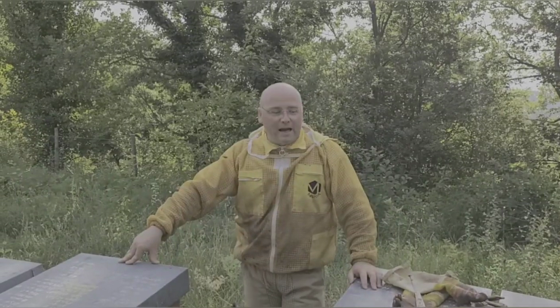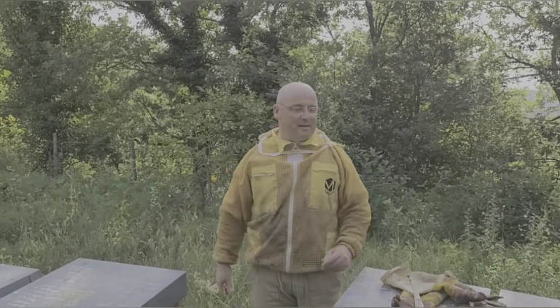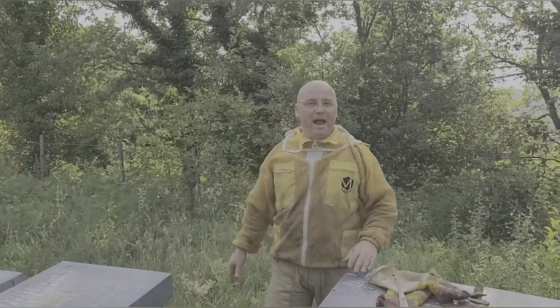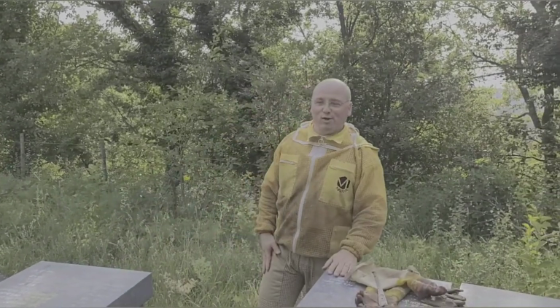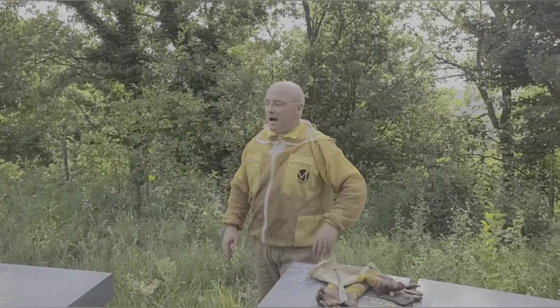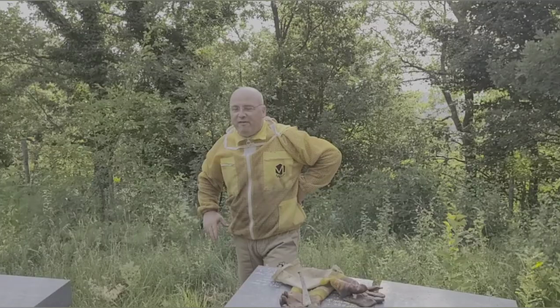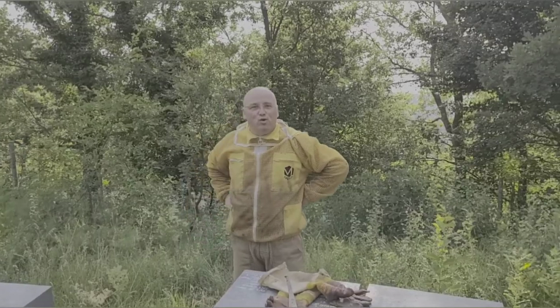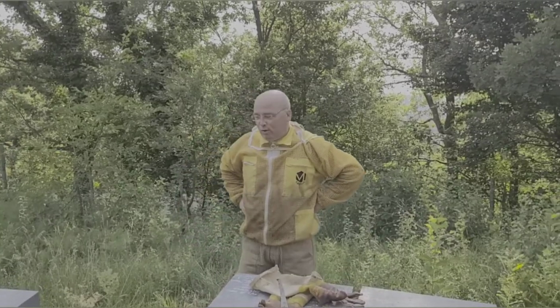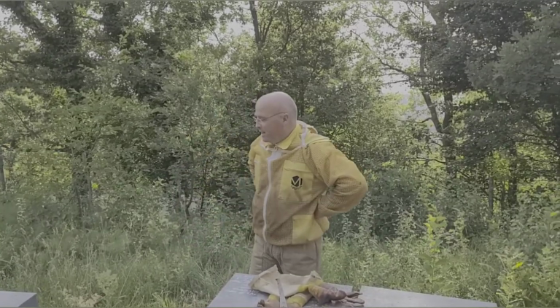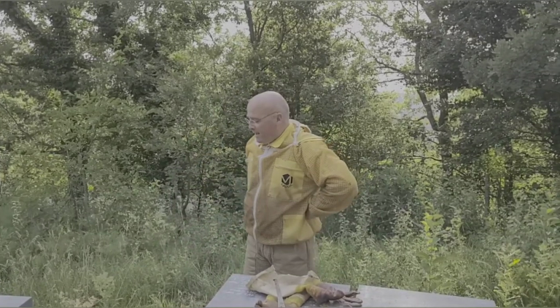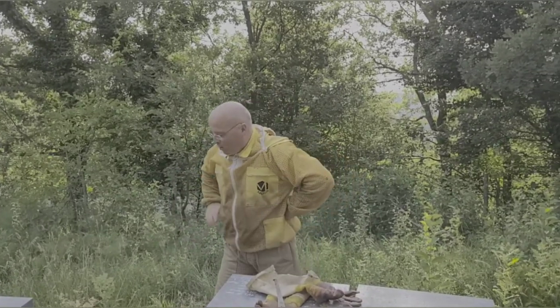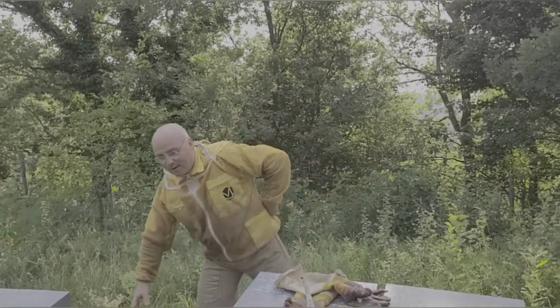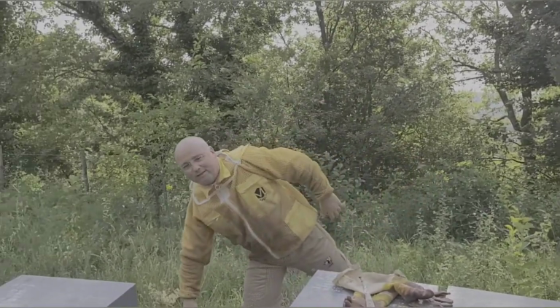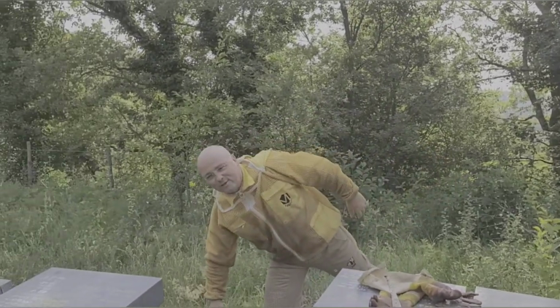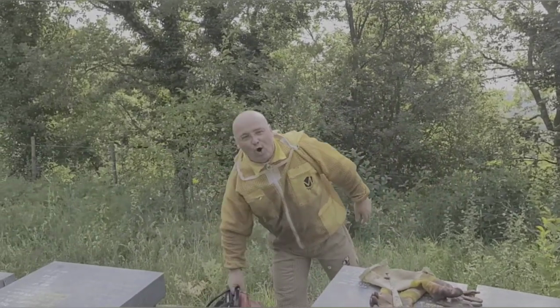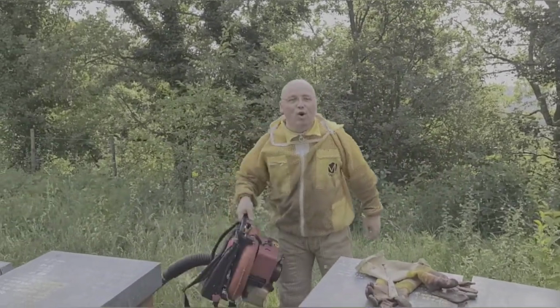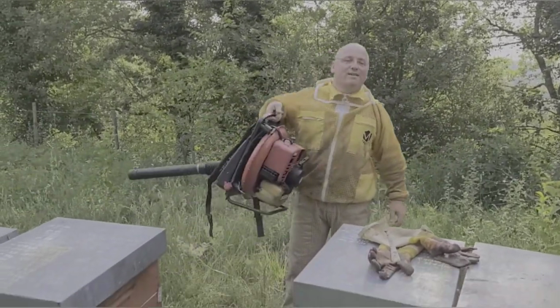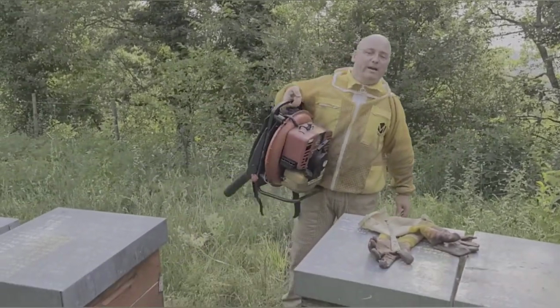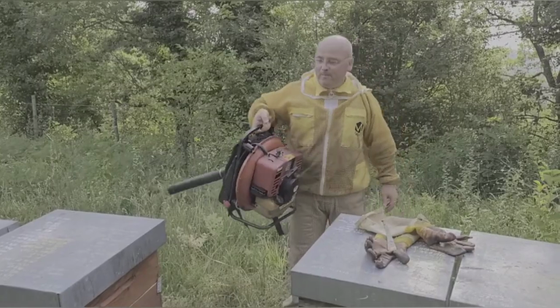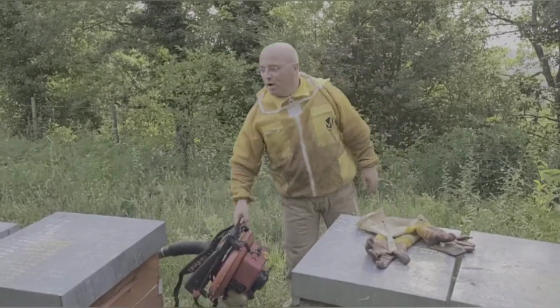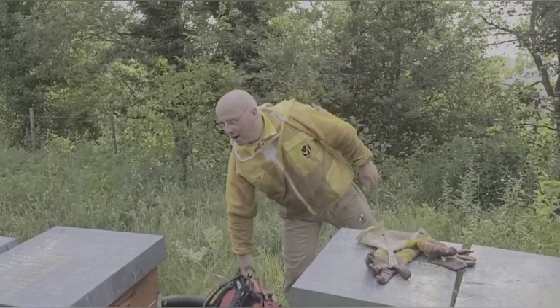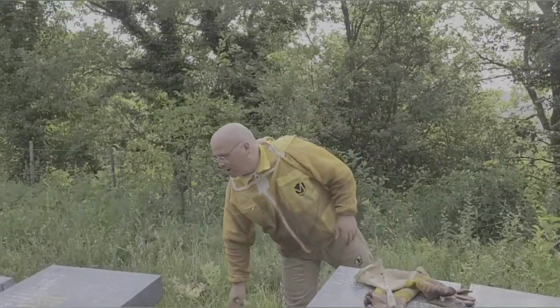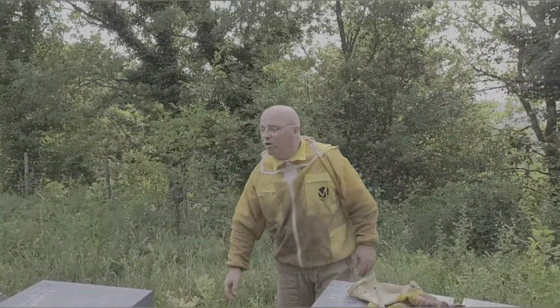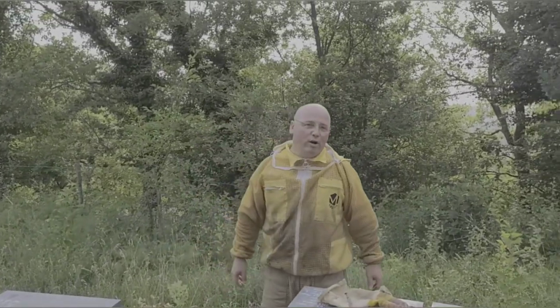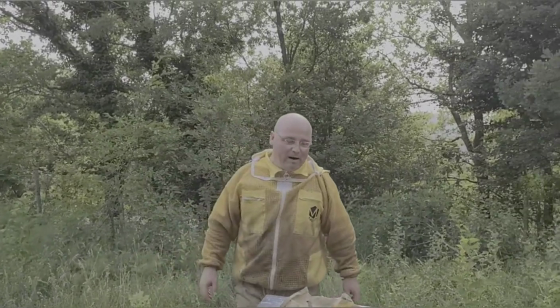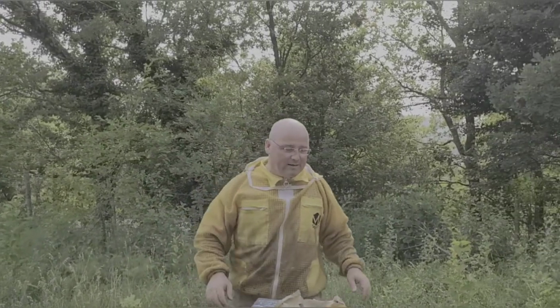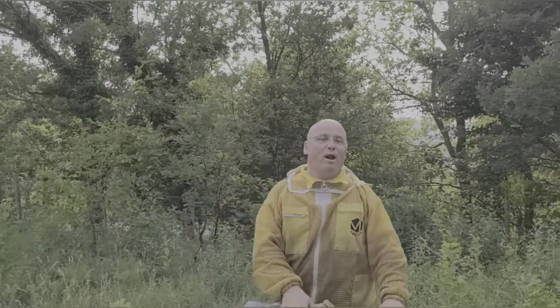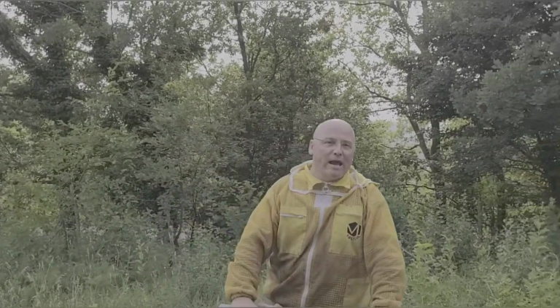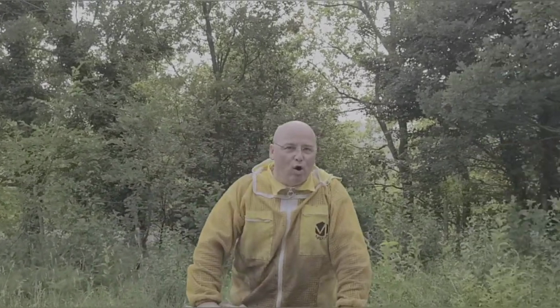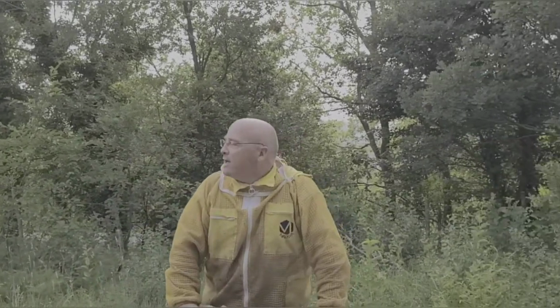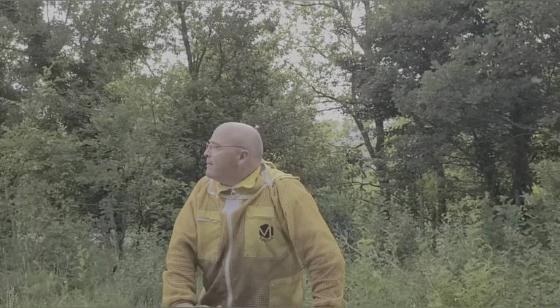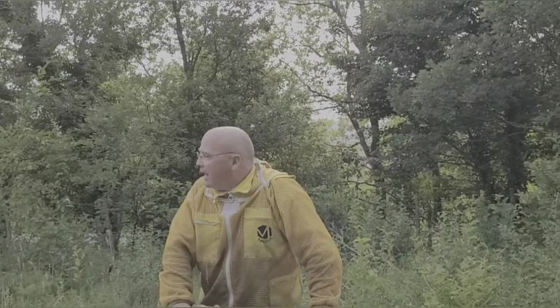Carissimi, rieccoci. Siamo a fine giugno, questo è il nostro attrezzo di occasione: è un soffiatore a spalla. Stiamo raccogliendo i melari.